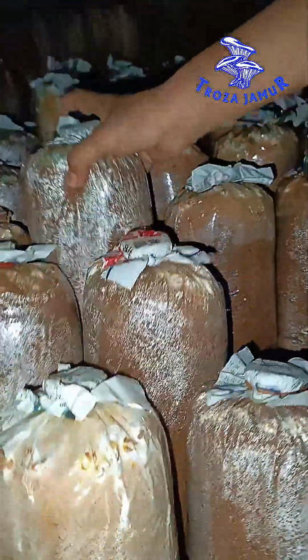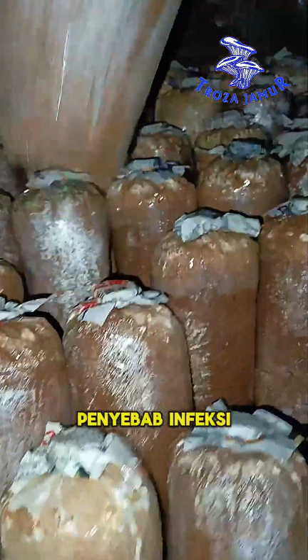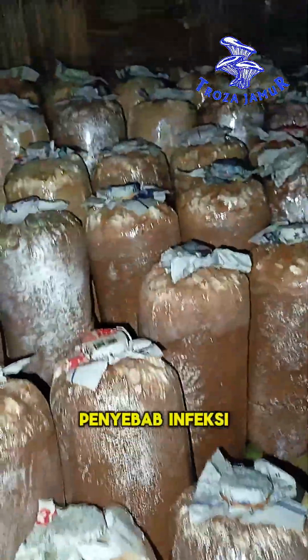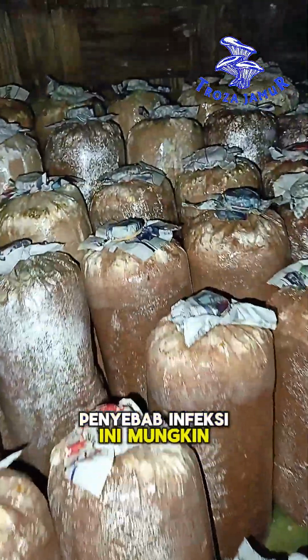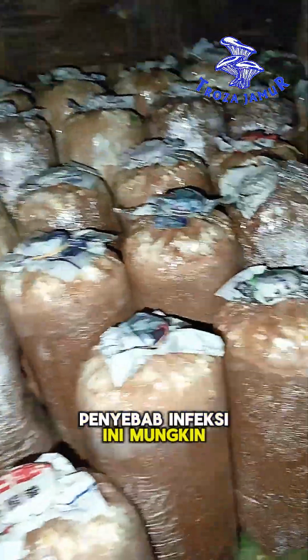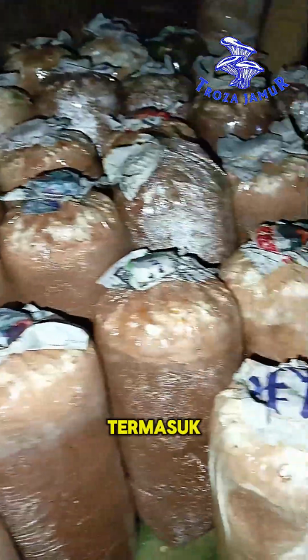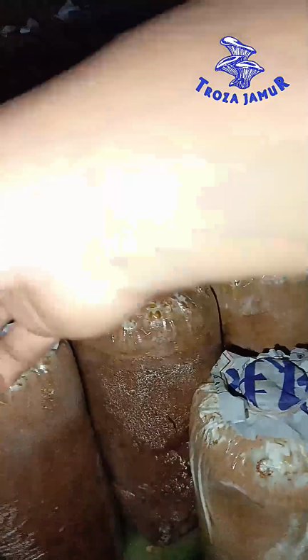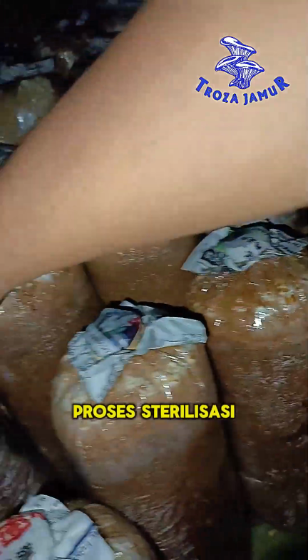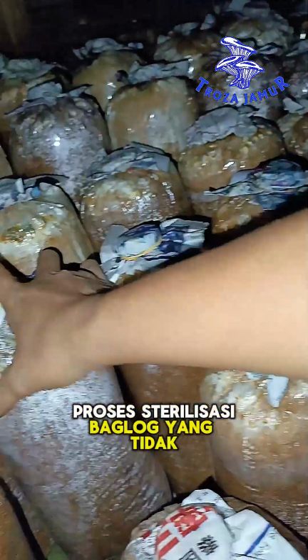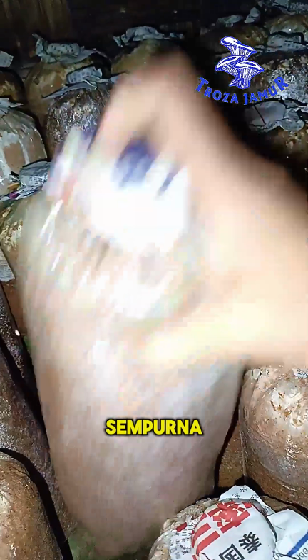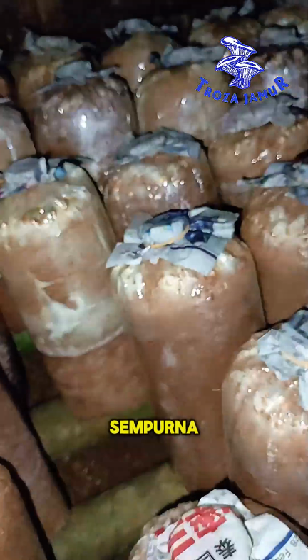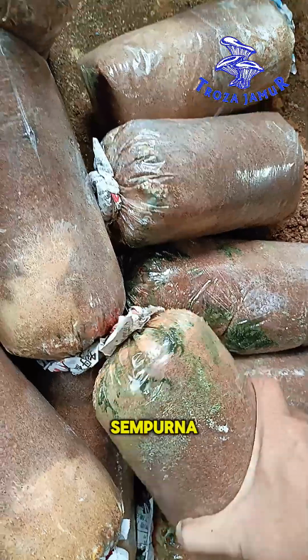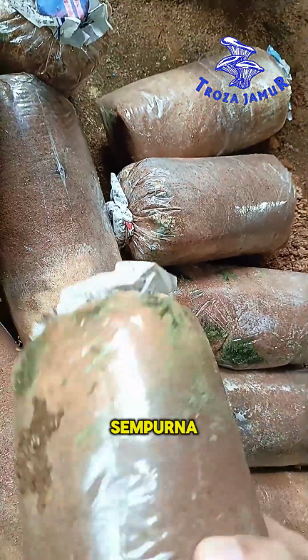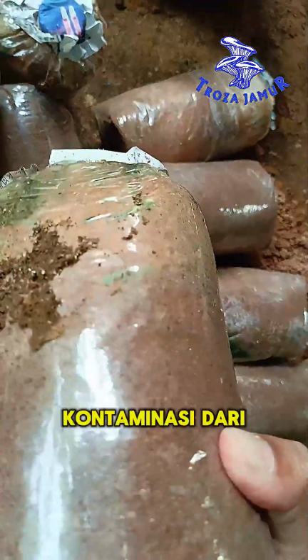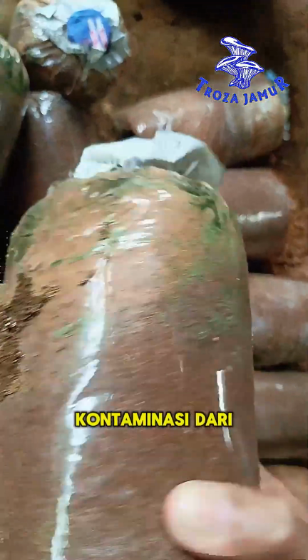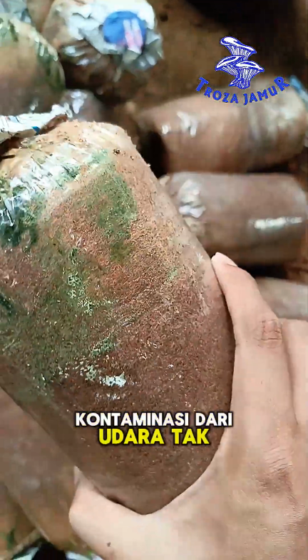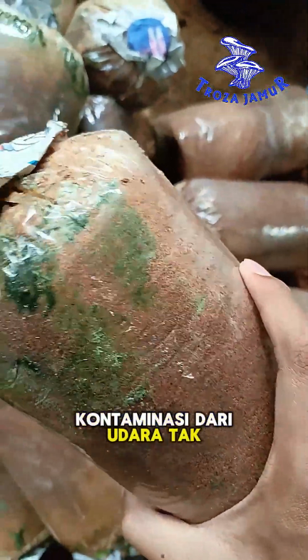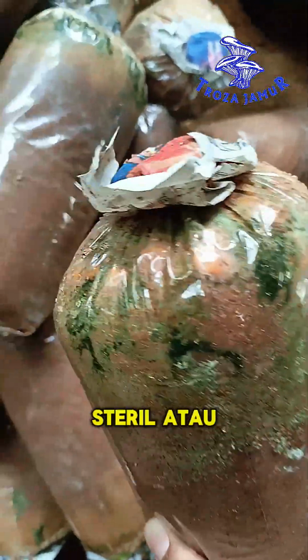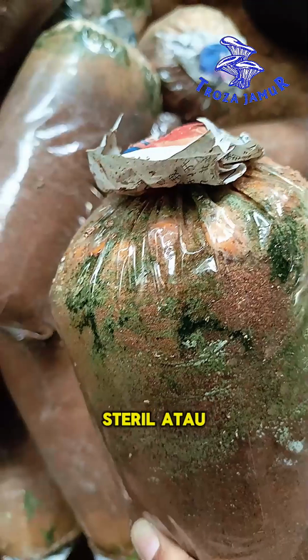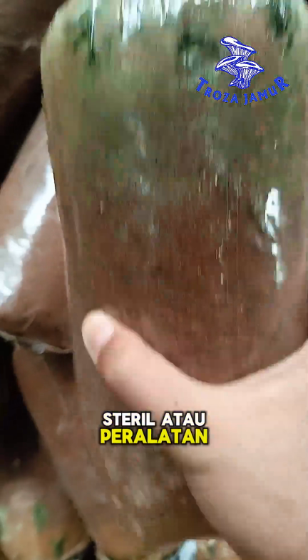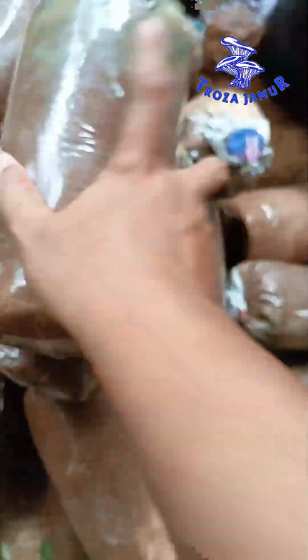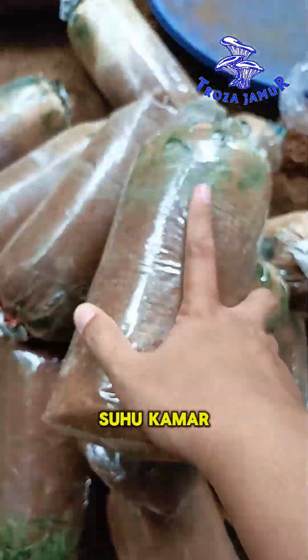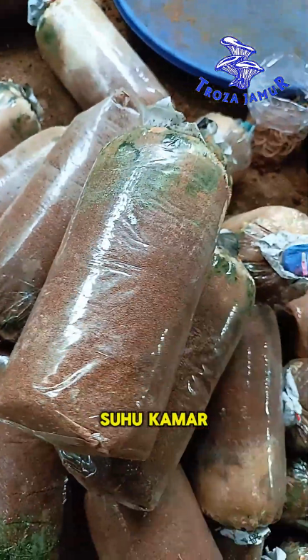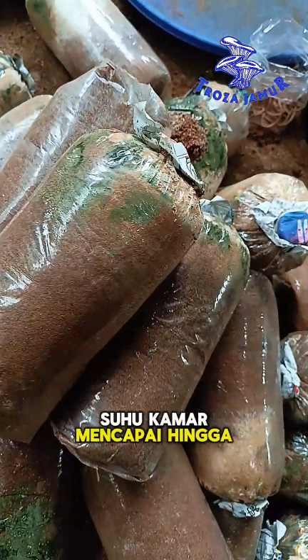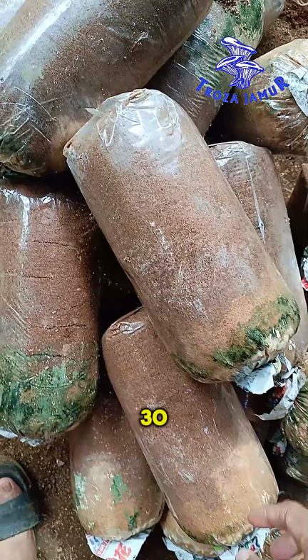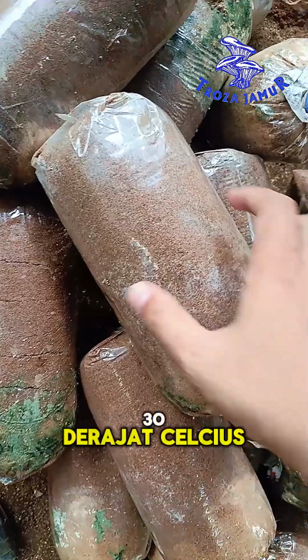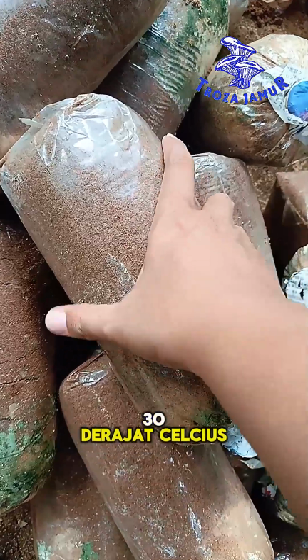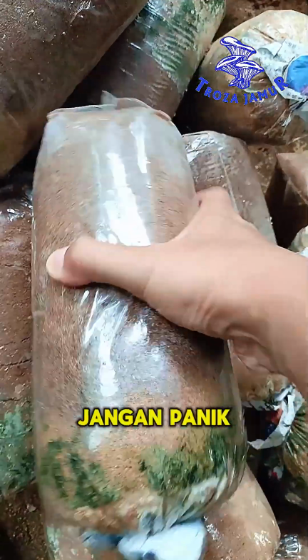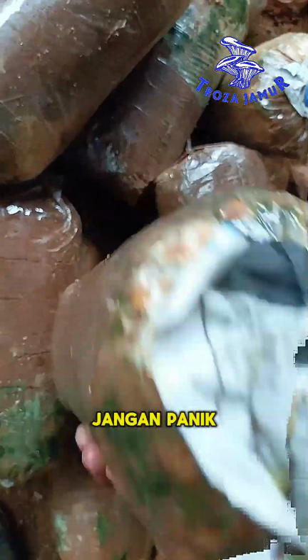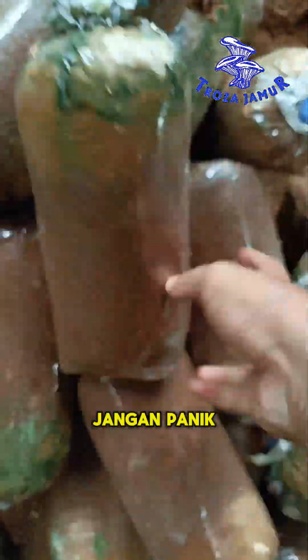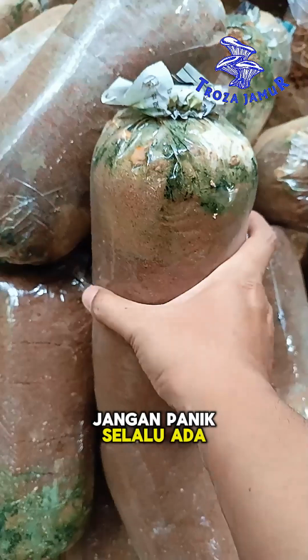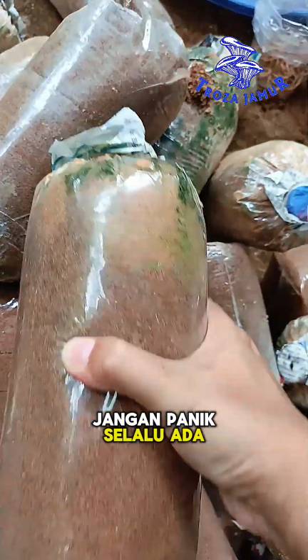The causes of this infection may include: incomplete sterilization of the bag logs, contamination from unsterile air or equipment, and room temperature reaching up to 30 degrees Celsius. Don't panic — there's always a solution!